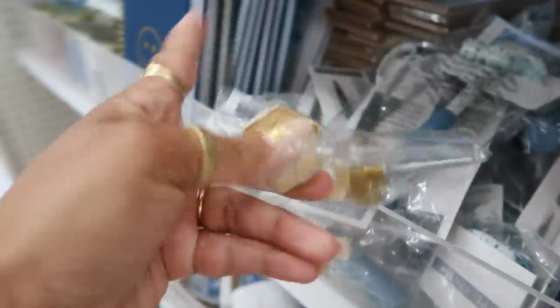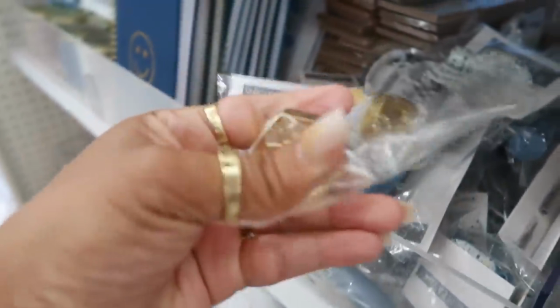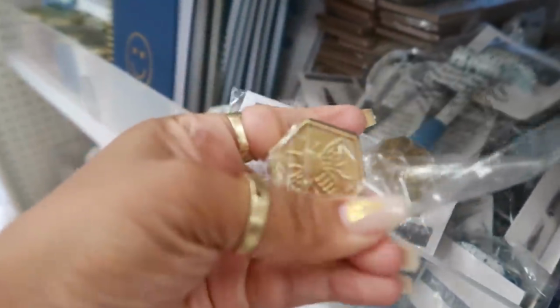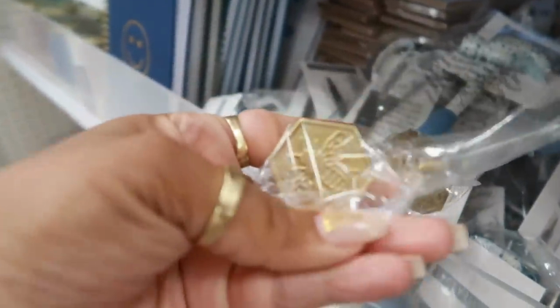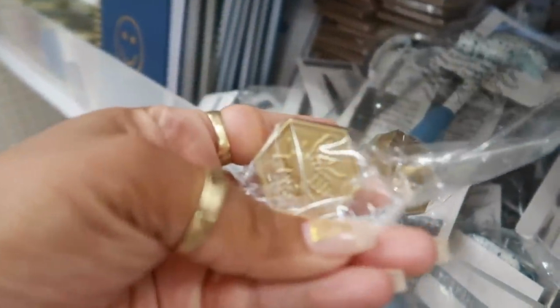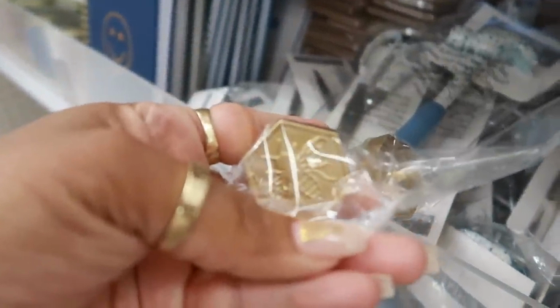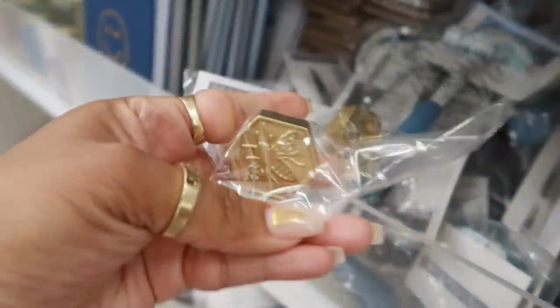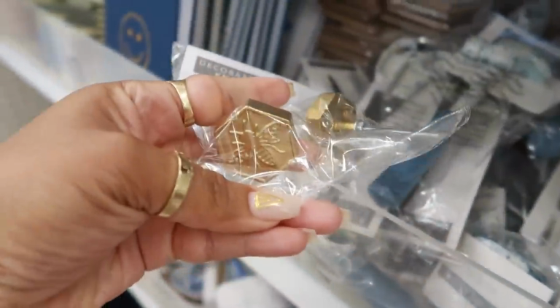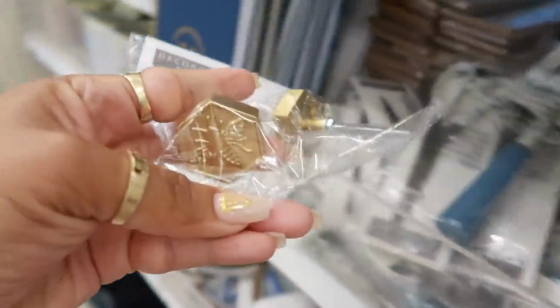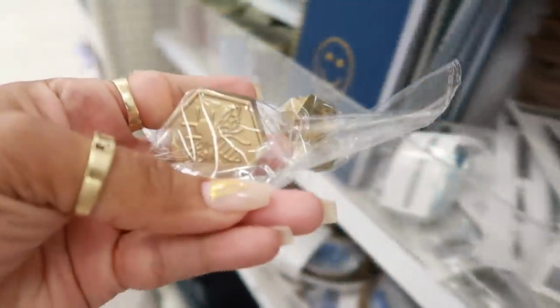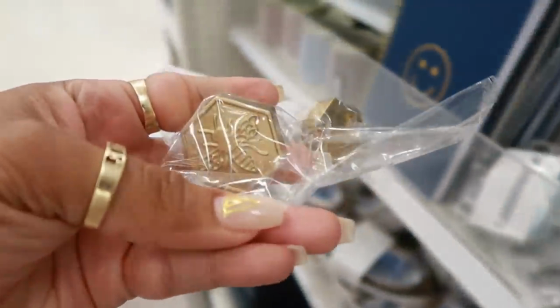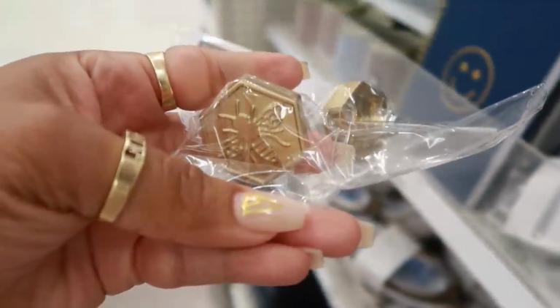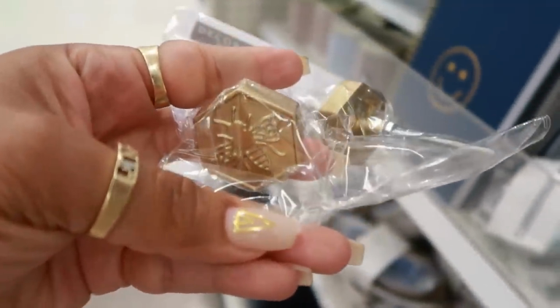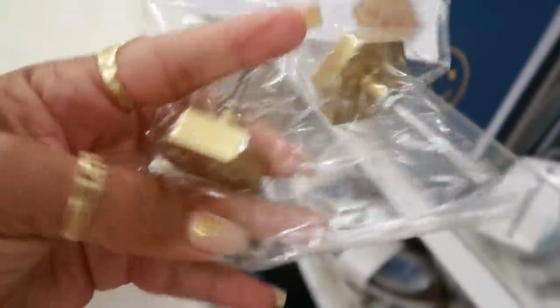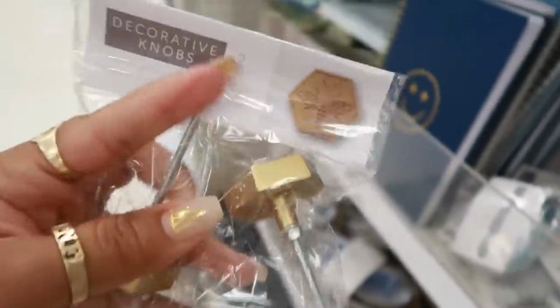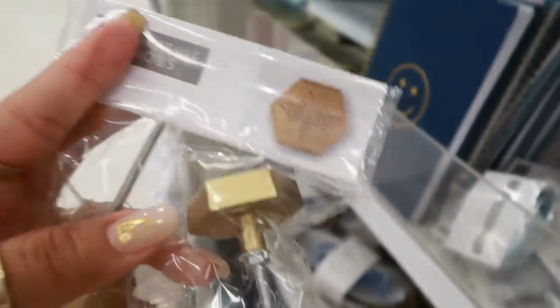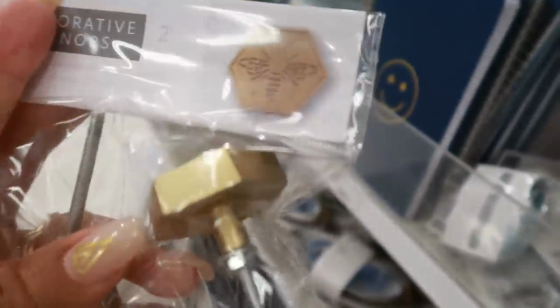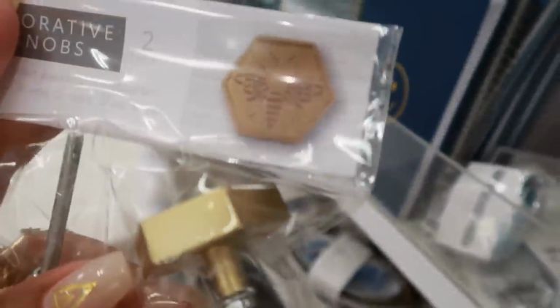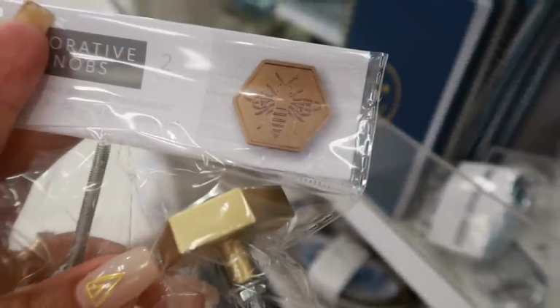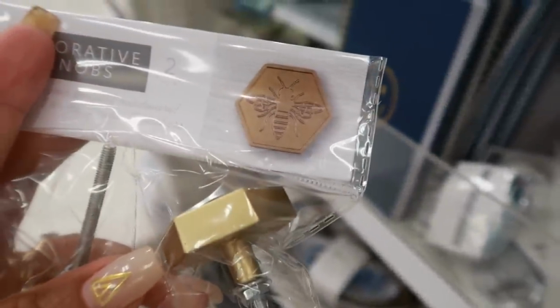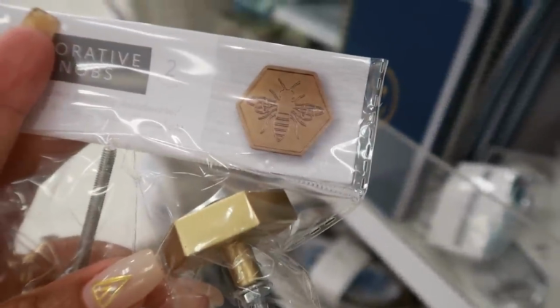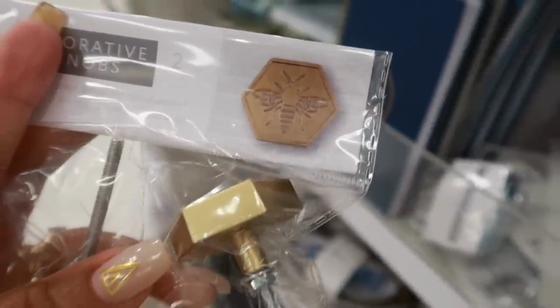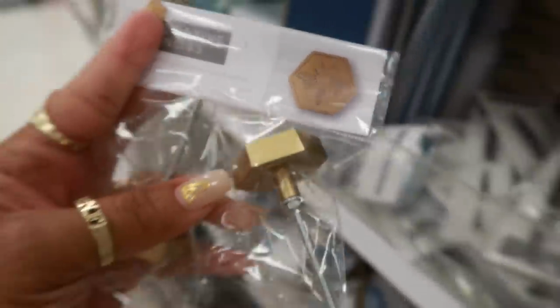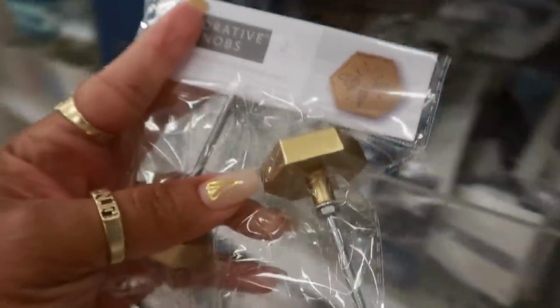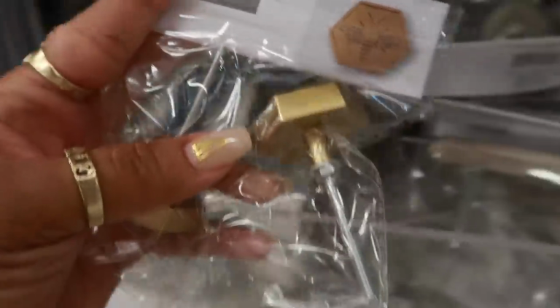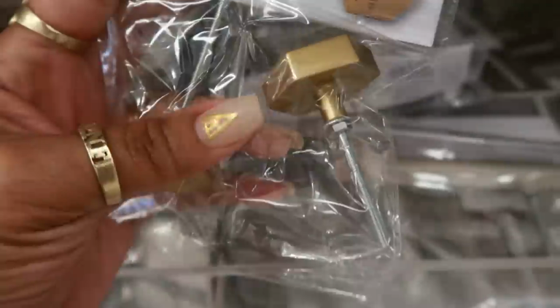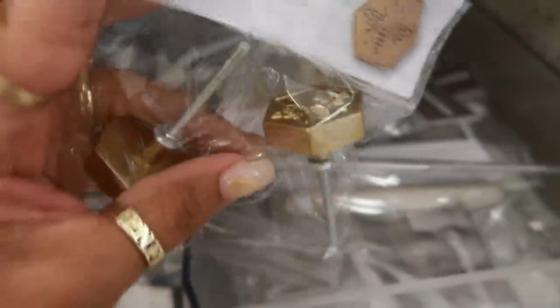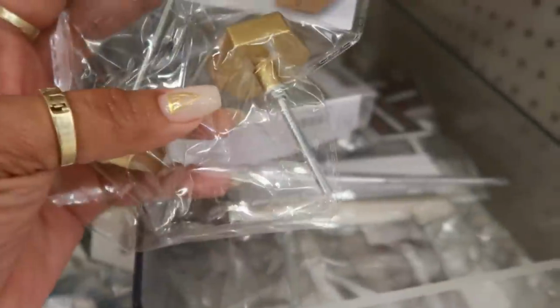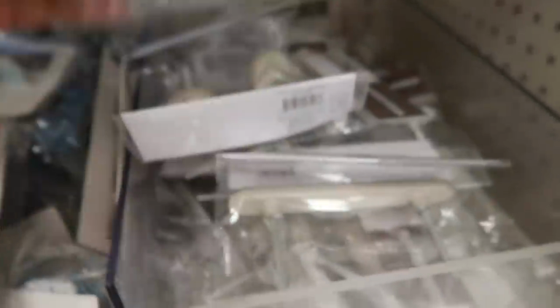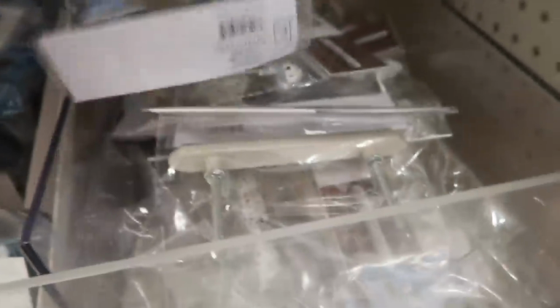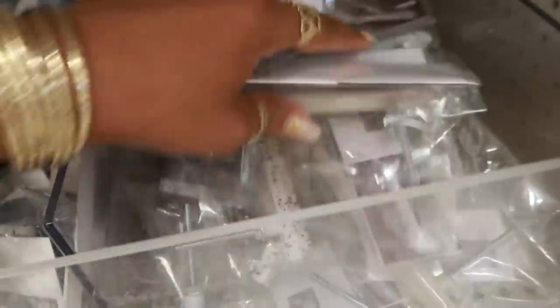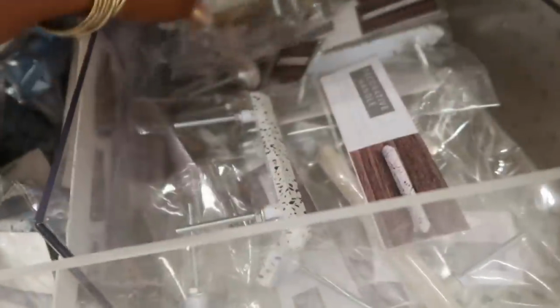Oh, I like that! You can see it and it'll look like that. Oh, I don't even need these but I really like the bees.